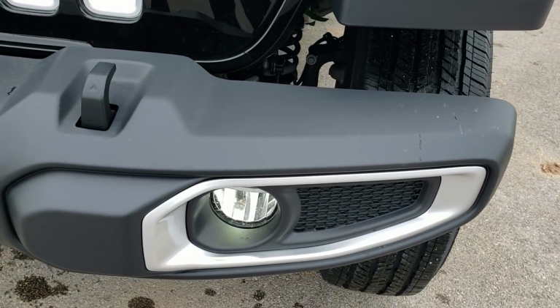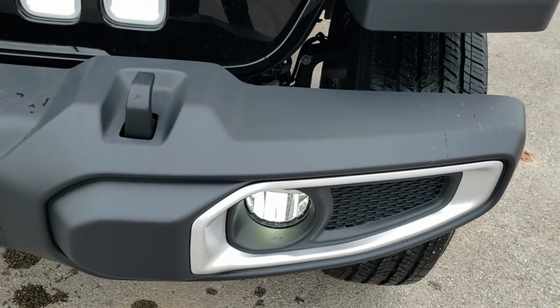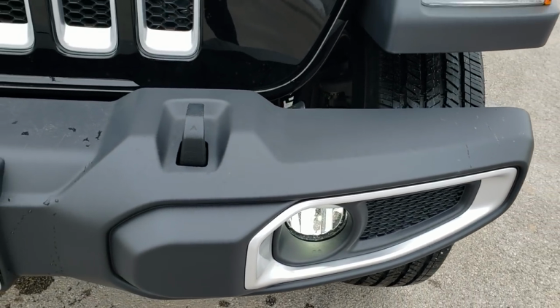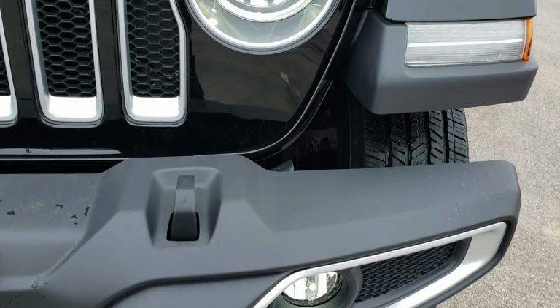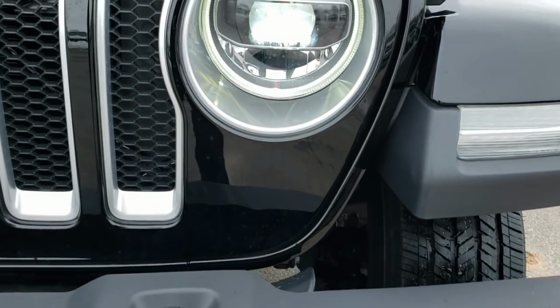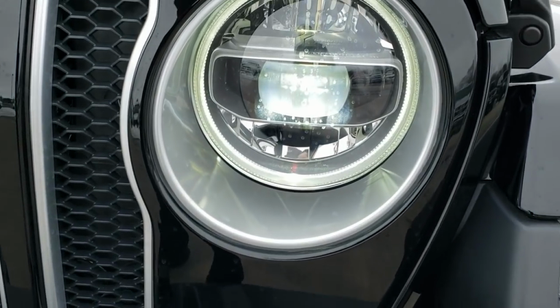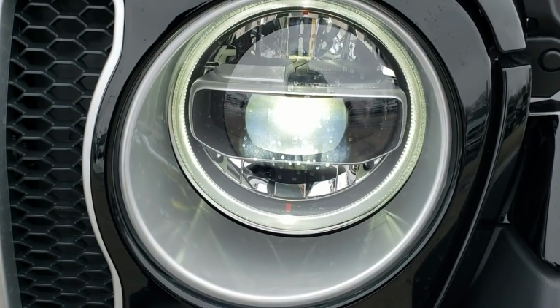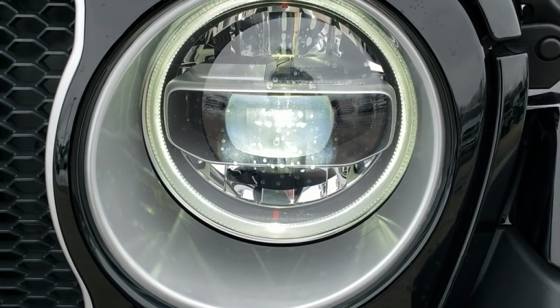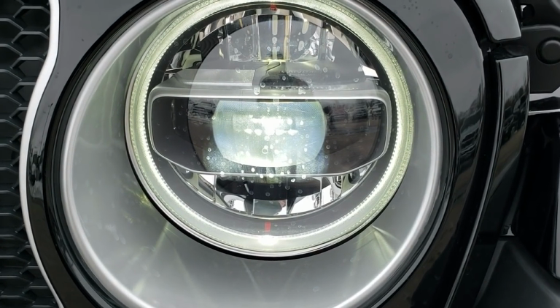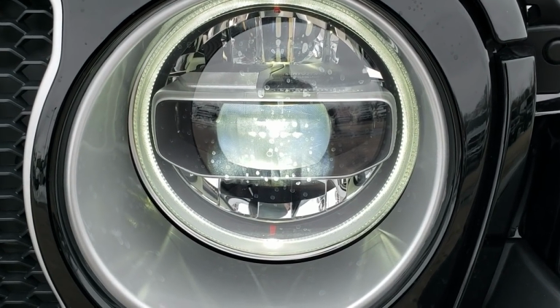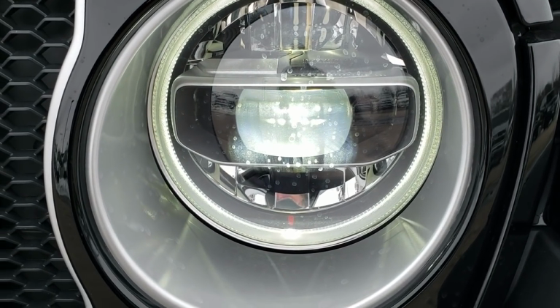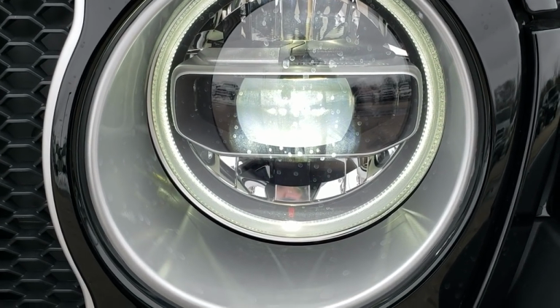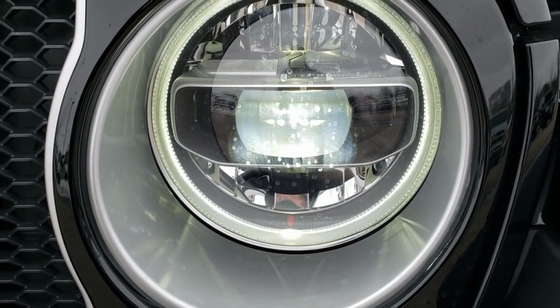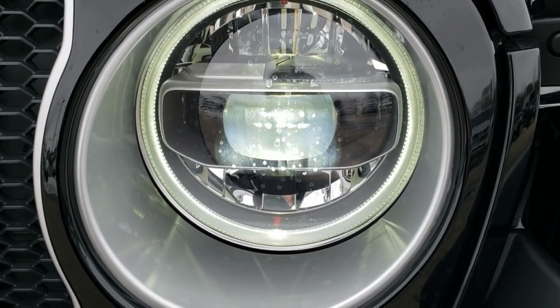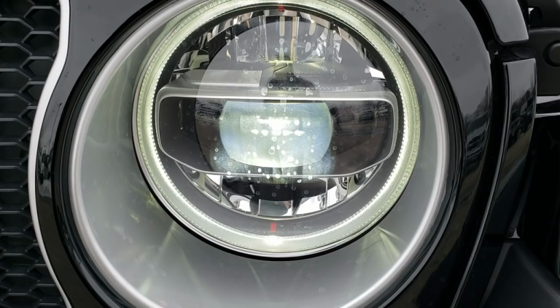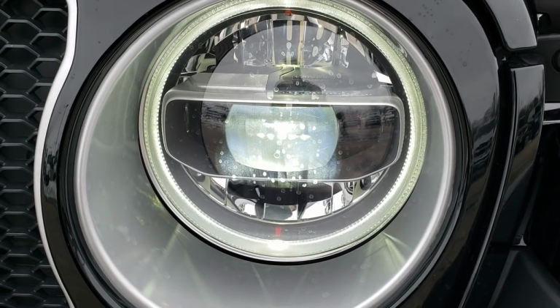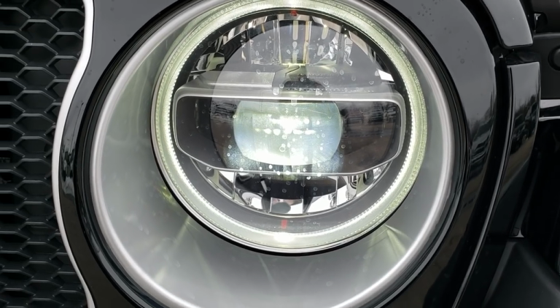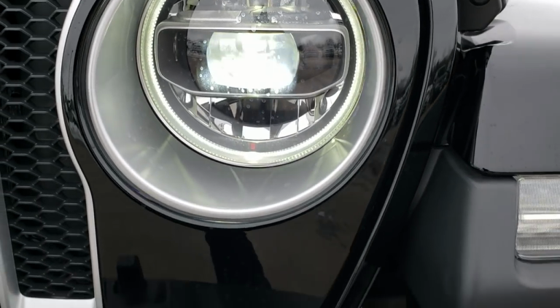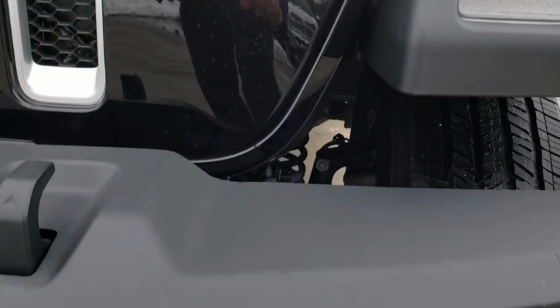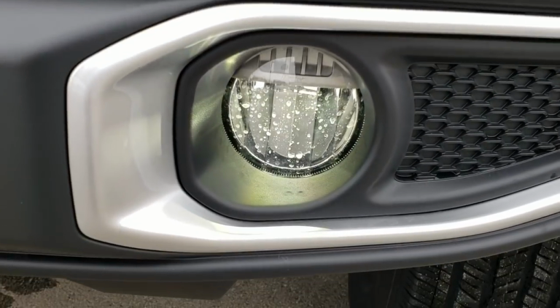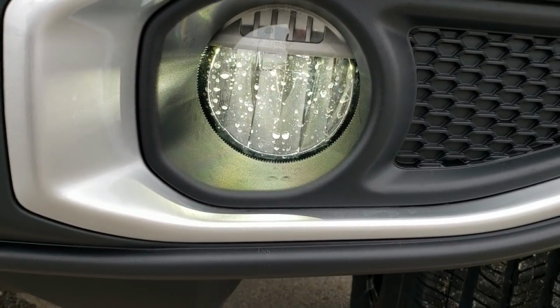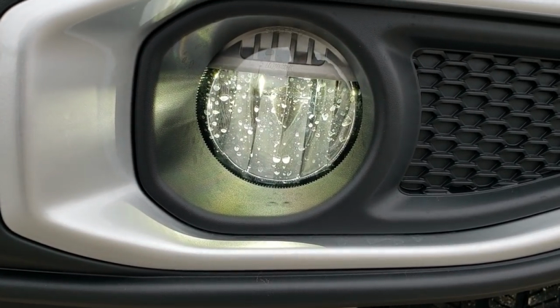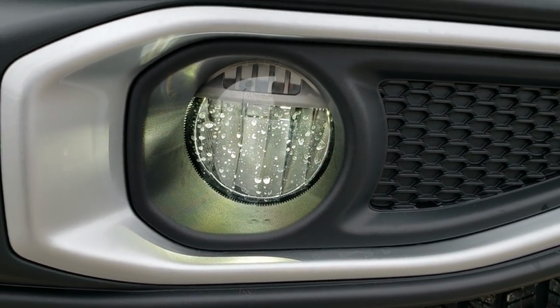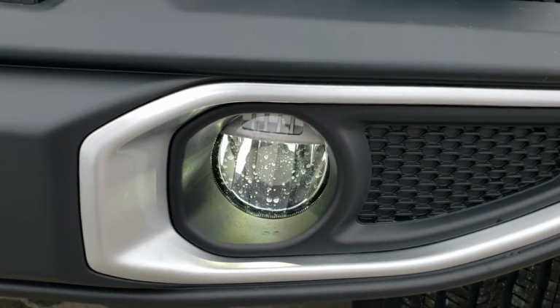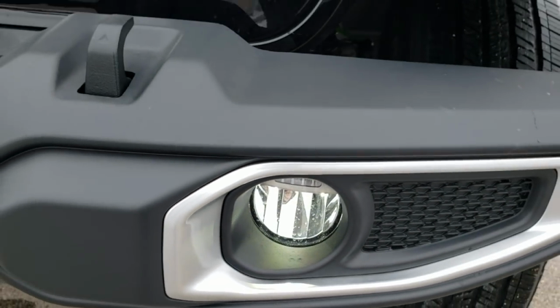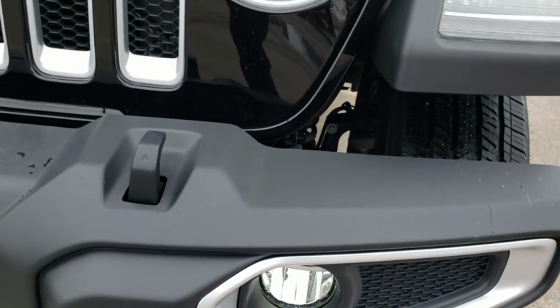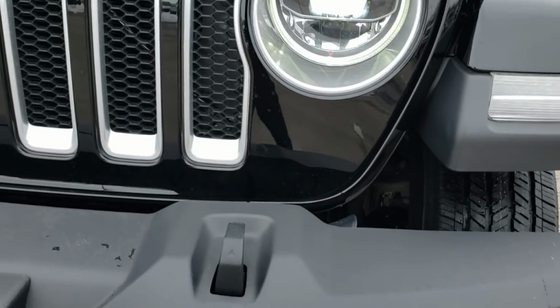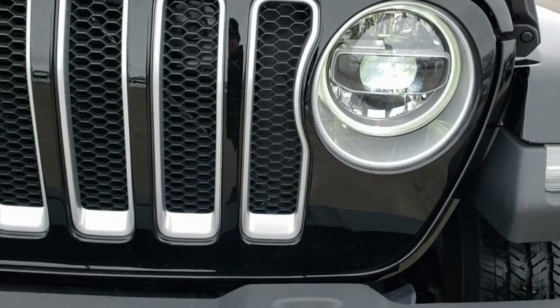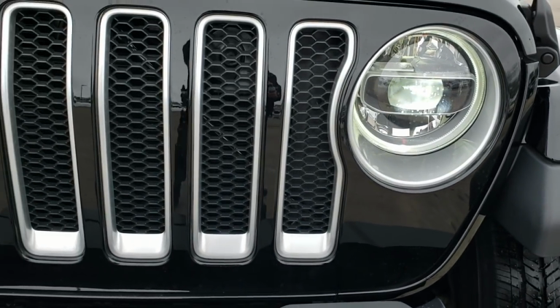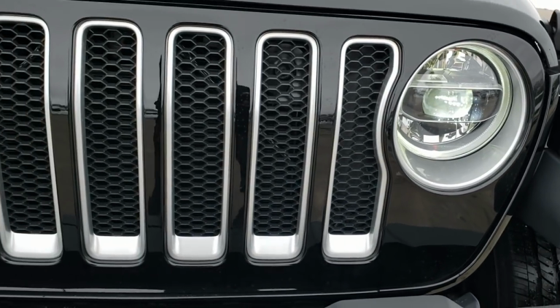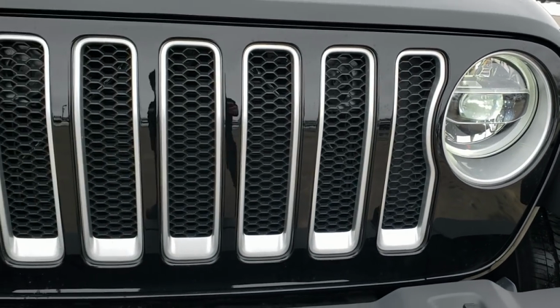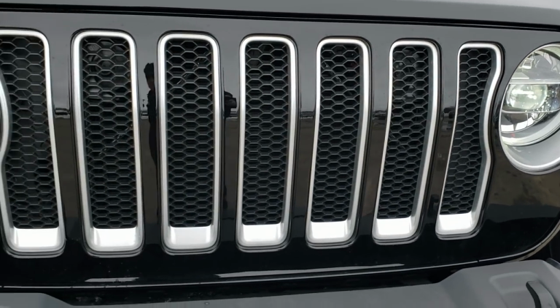The color-matched fenders have the LED lighting running lights in them. The LED lighting group consists of the LED running light ring, as well as the LED headlamps and the LED fog lamps. You can also see the seven-slotted grille.